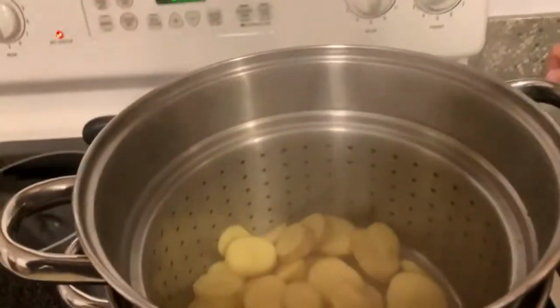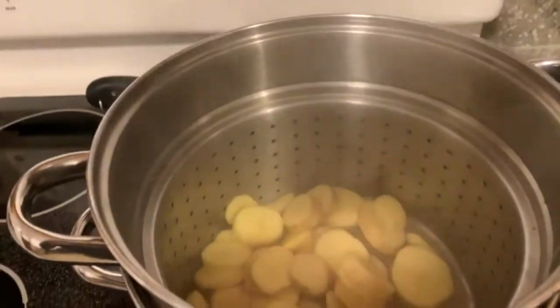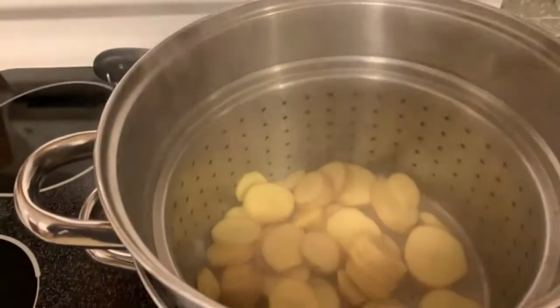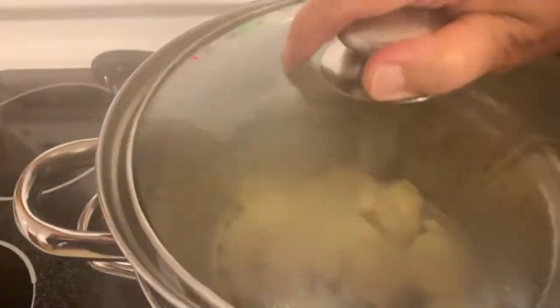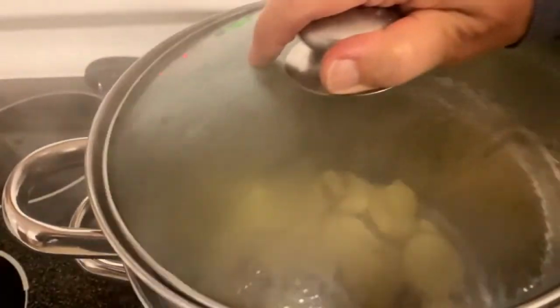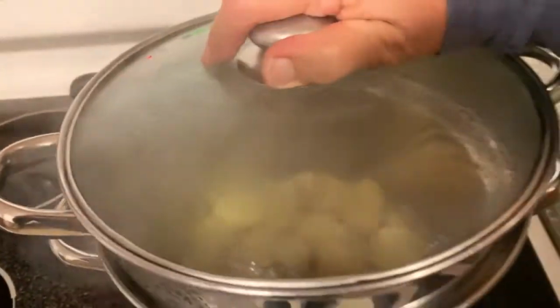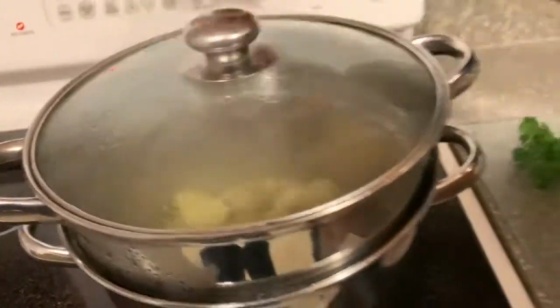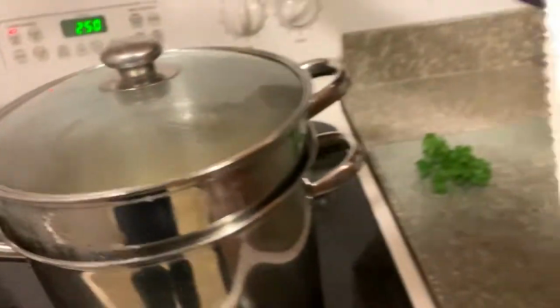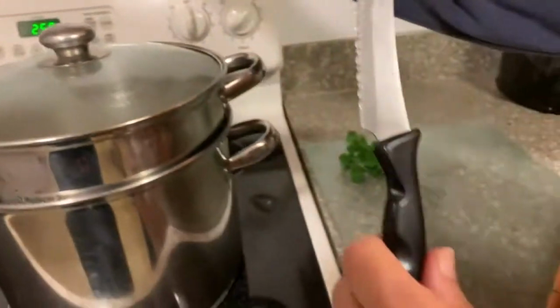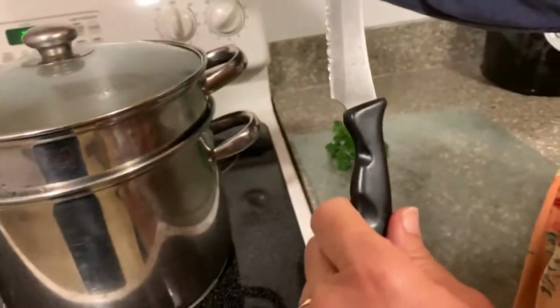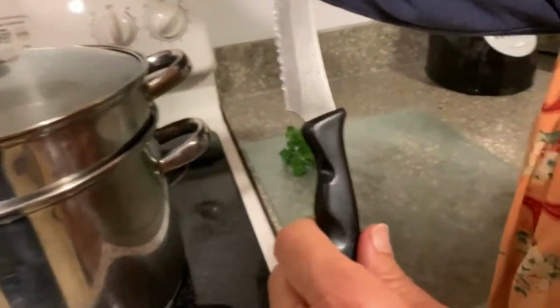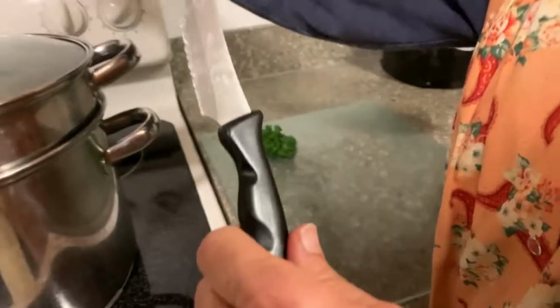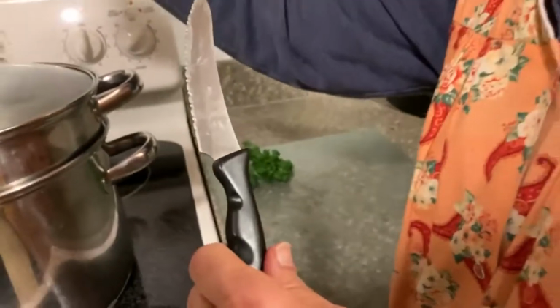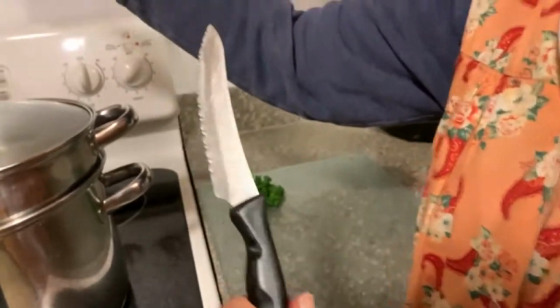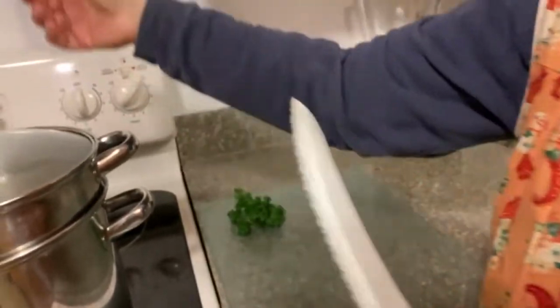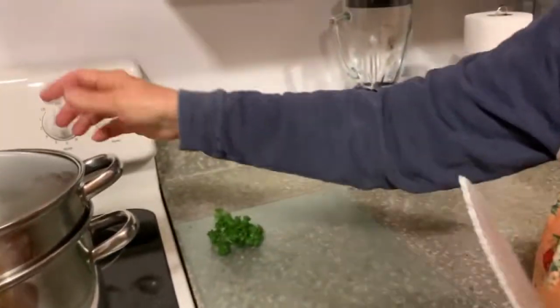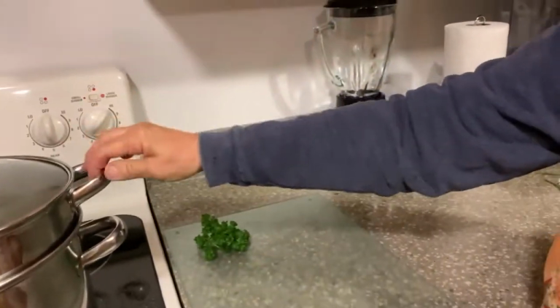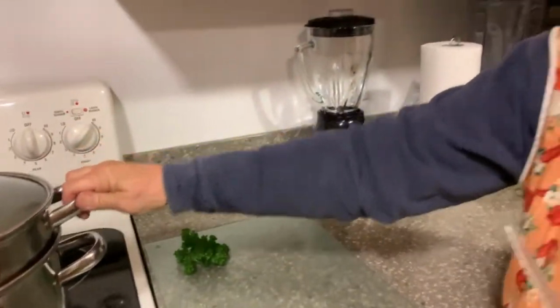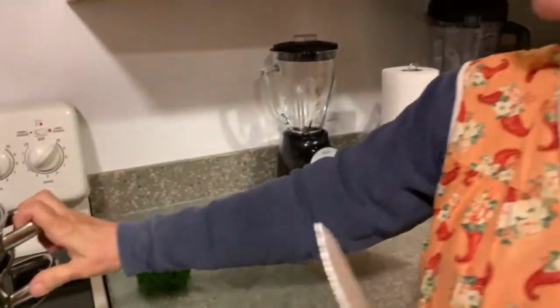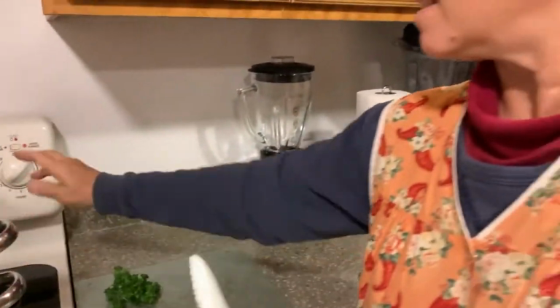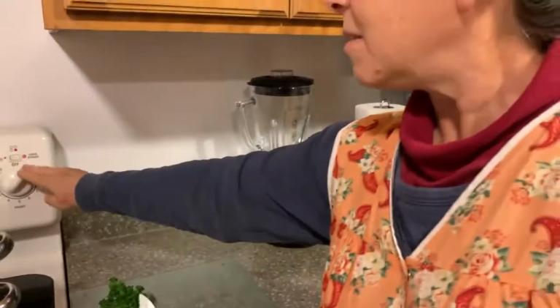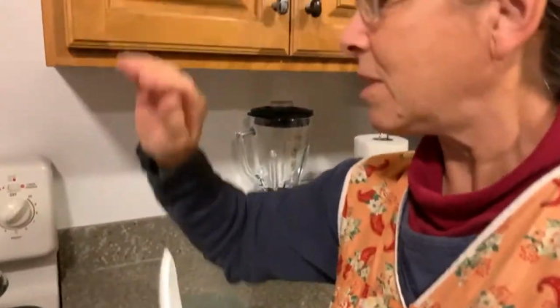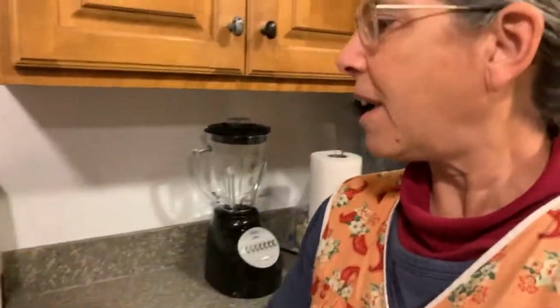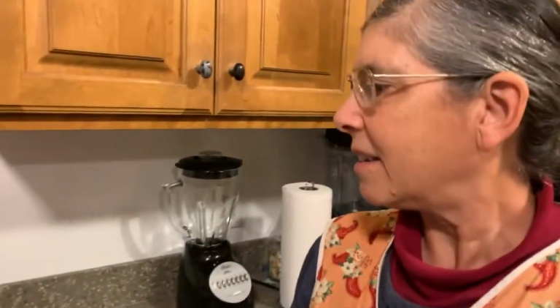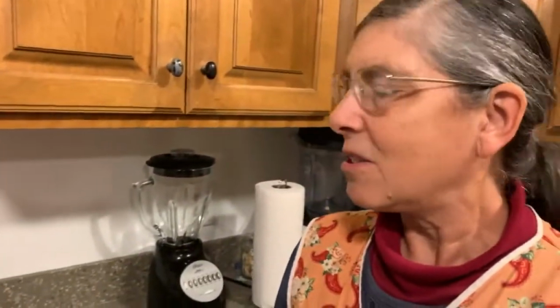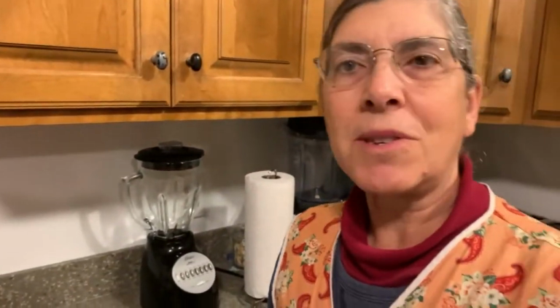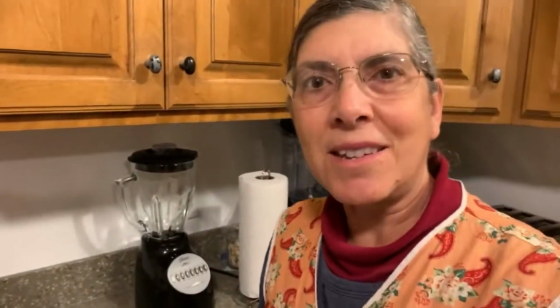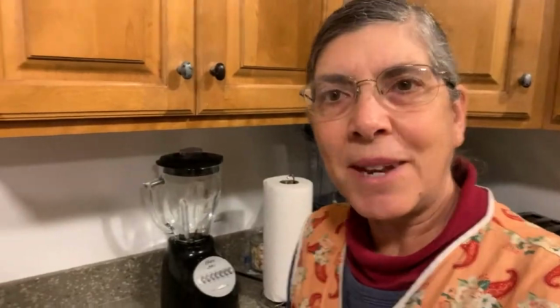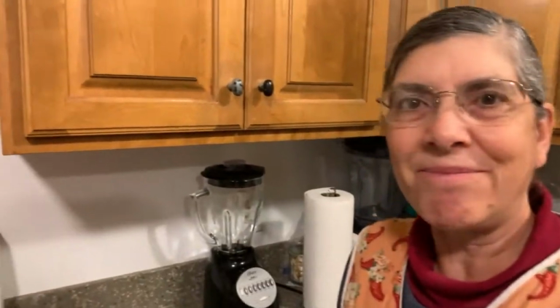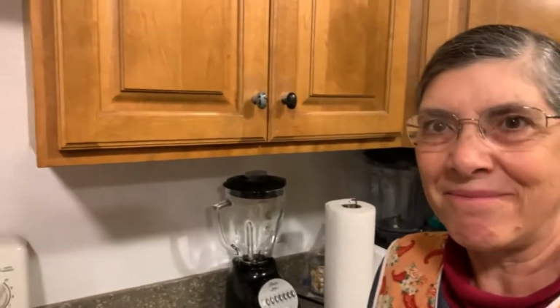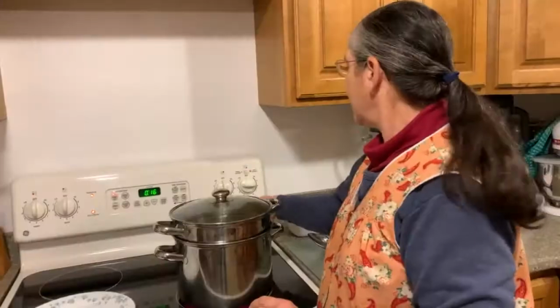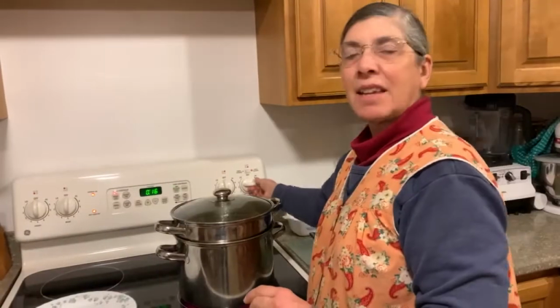Cover it up for maybe 15-20 minutes. We shall see how long it takes to get them done — doing them on high. So we'll see you in just a minute.